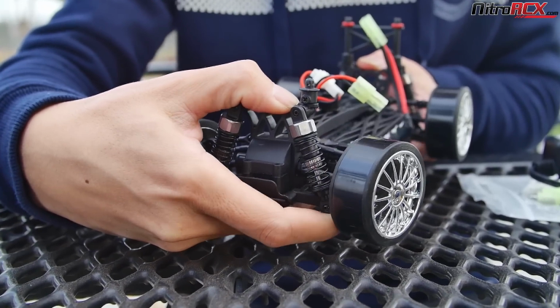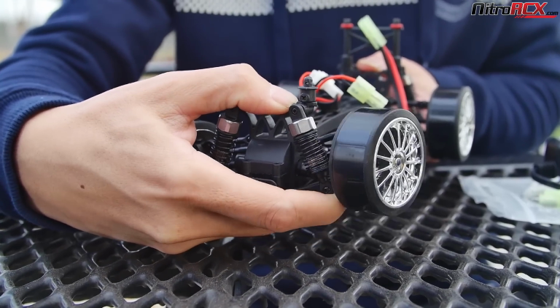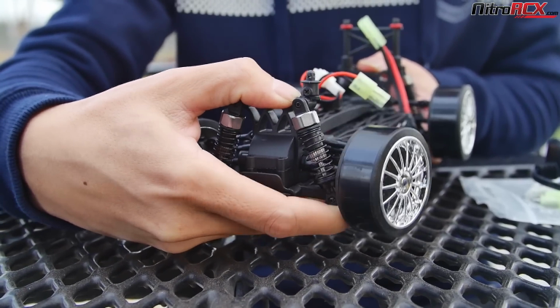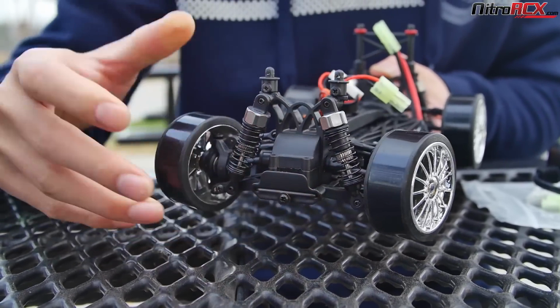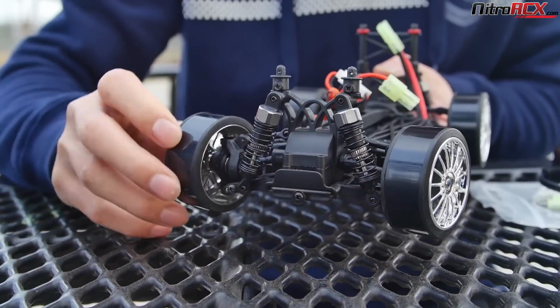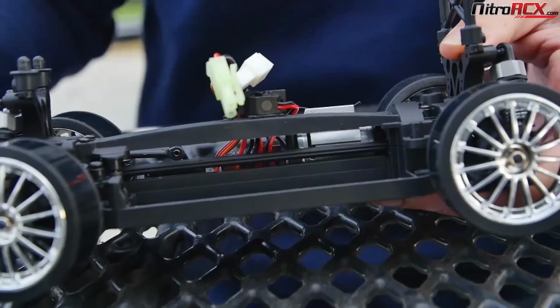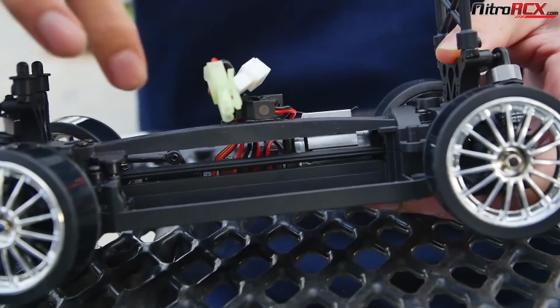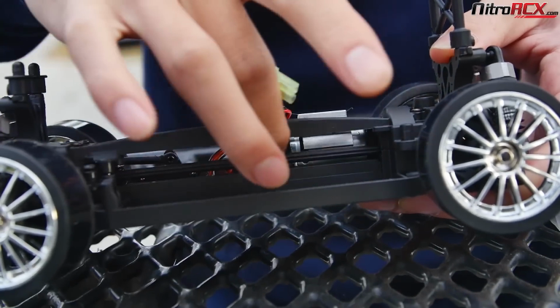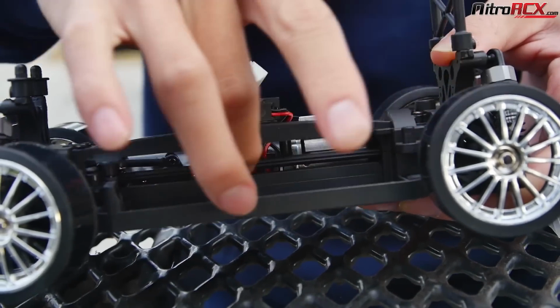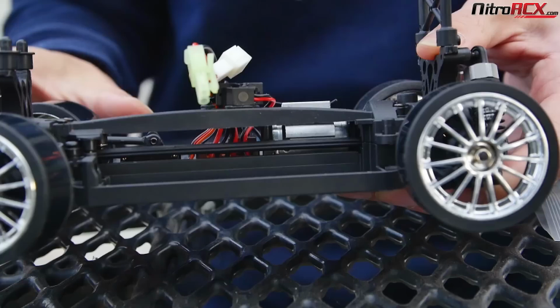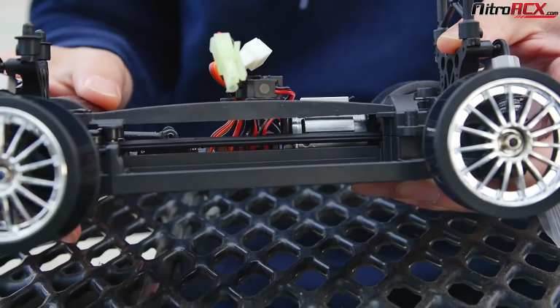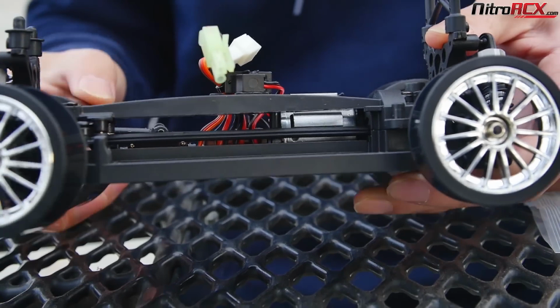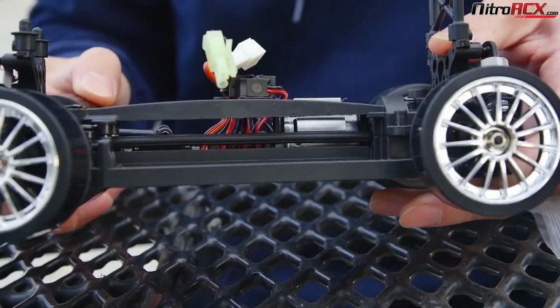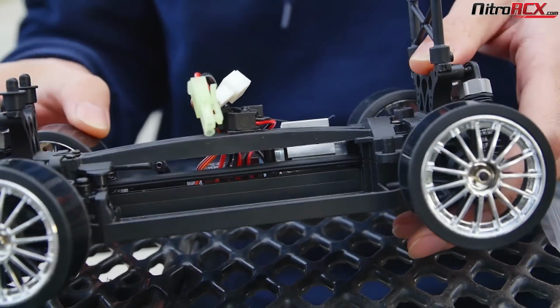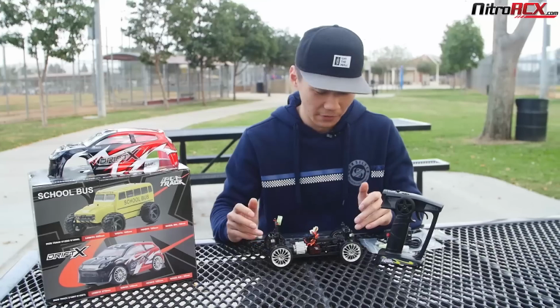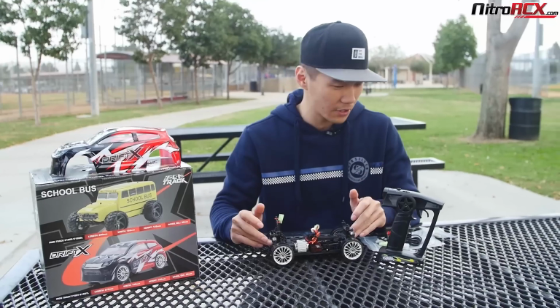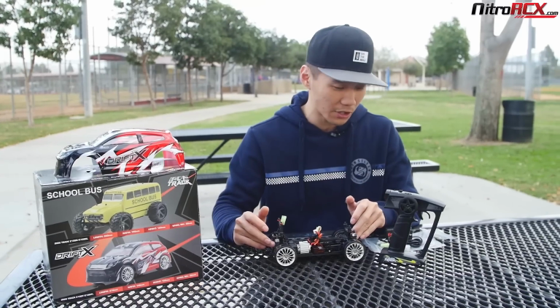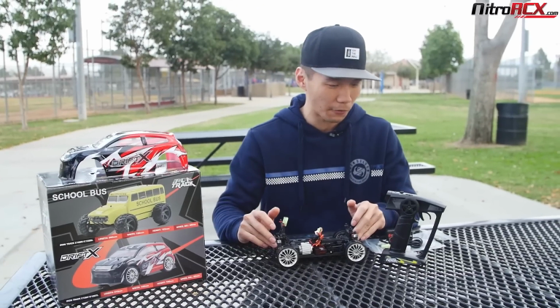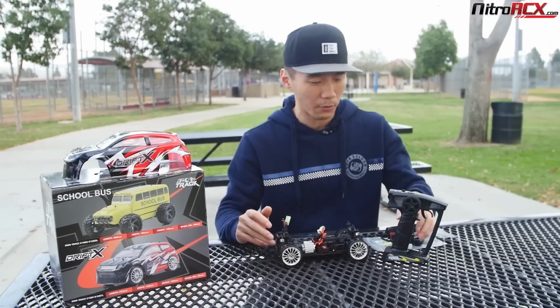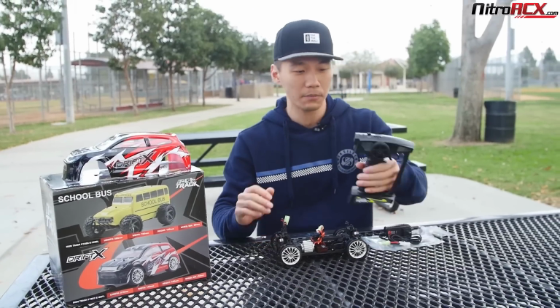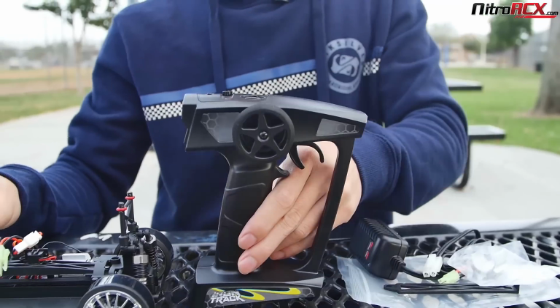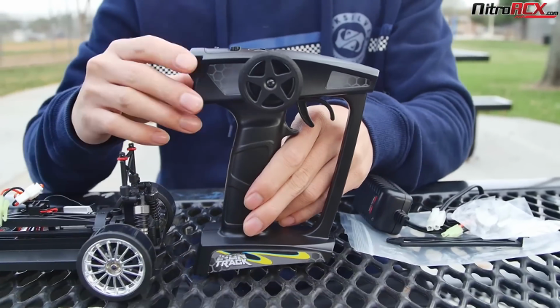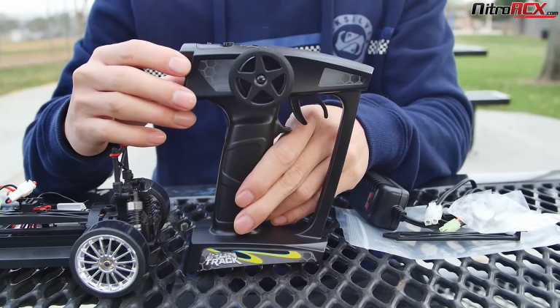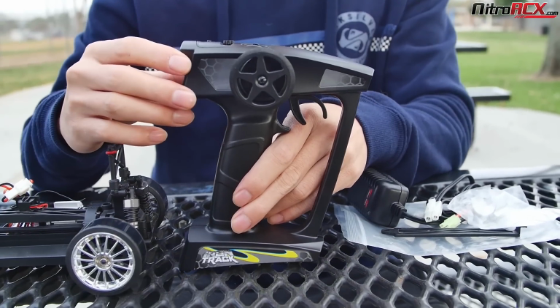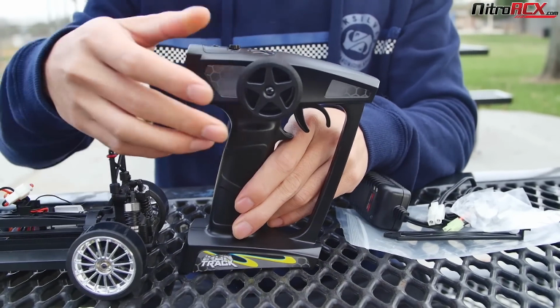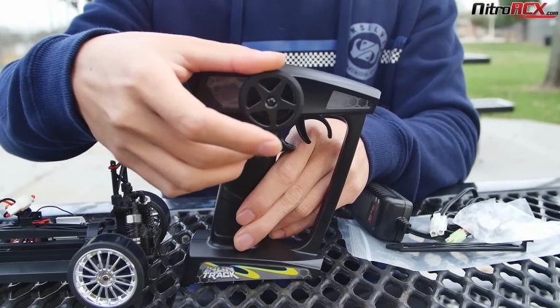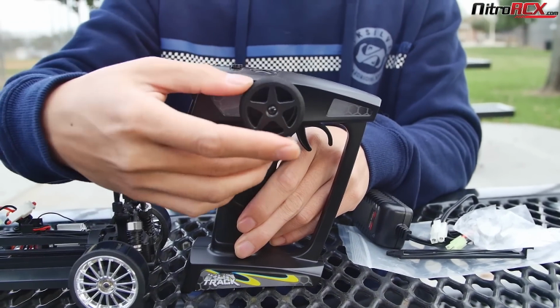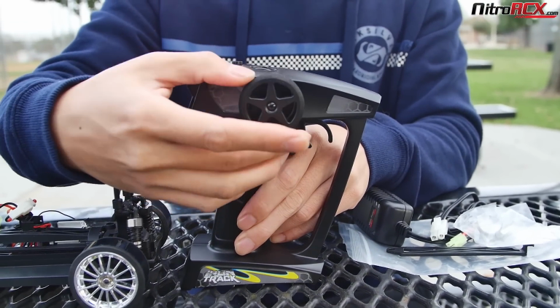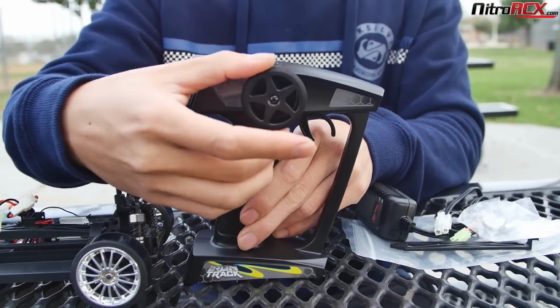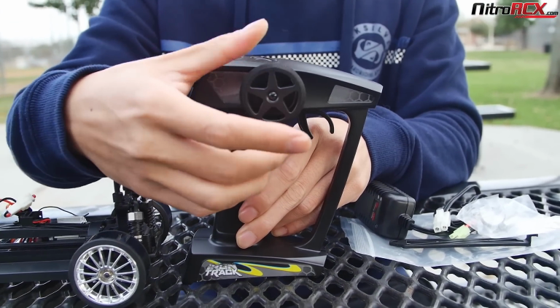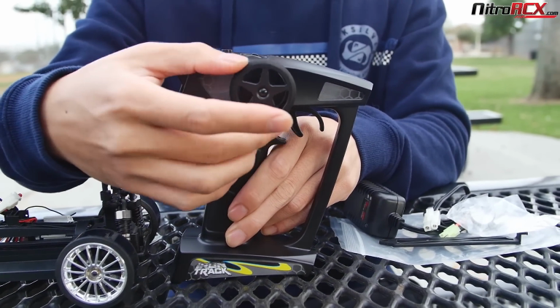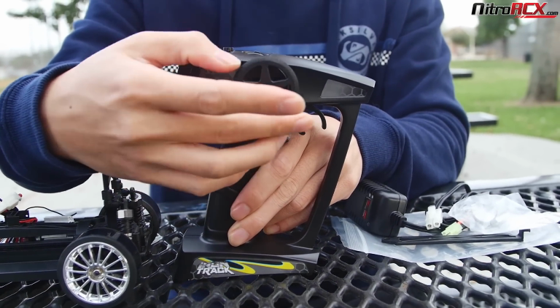Fully adjustable. It's four wheel drive, shaft driven. You have plastic gears in the rear and differentials front and rear. The 2.4 GHz transmitter is nice and compact — they went with the smaller transmitter. There's an on-off switch on the back.